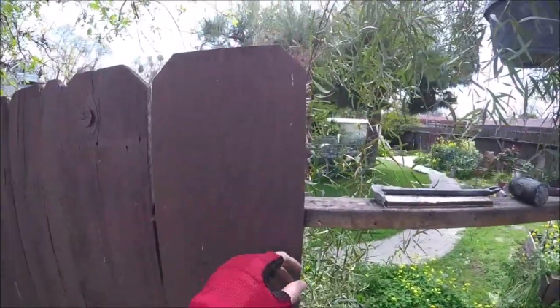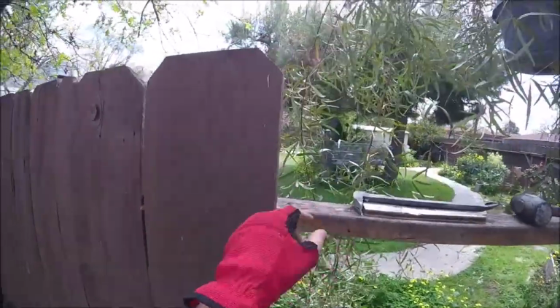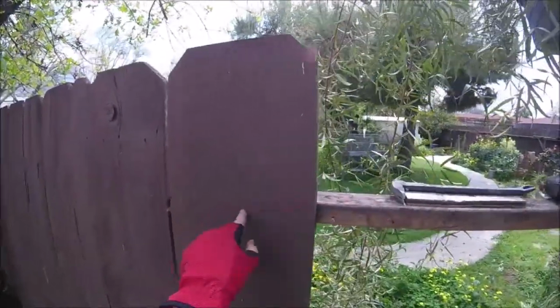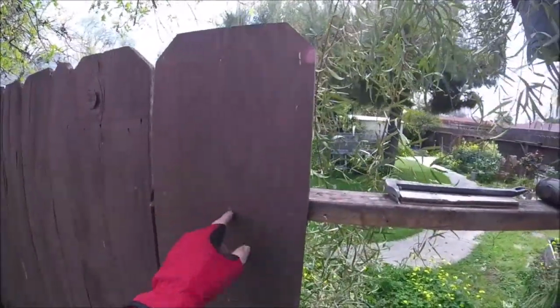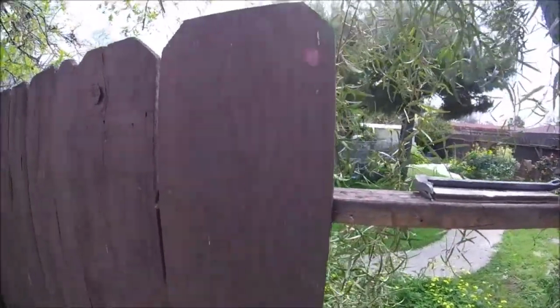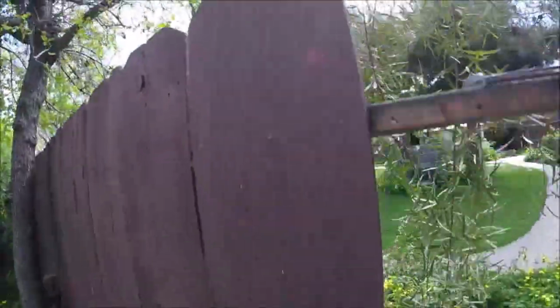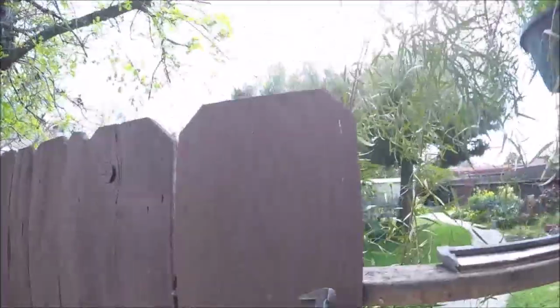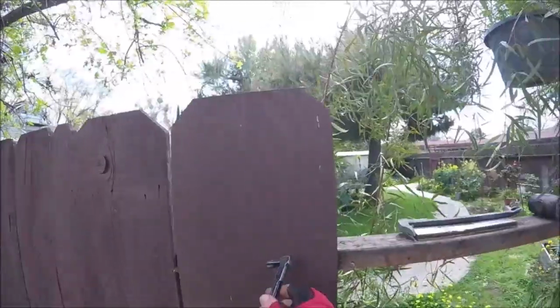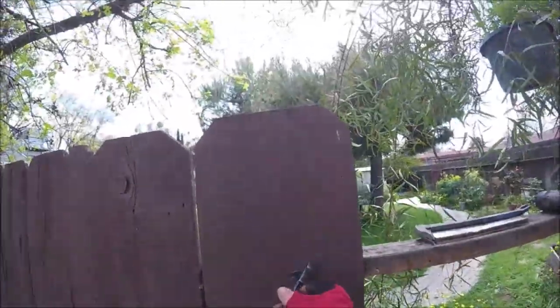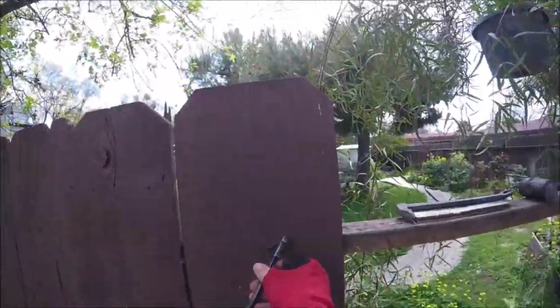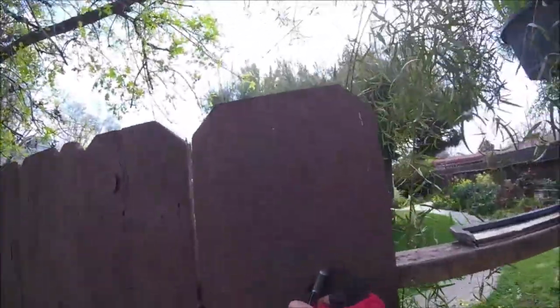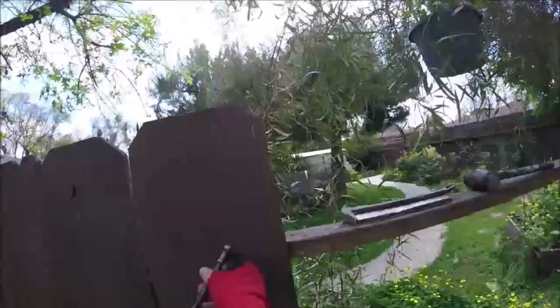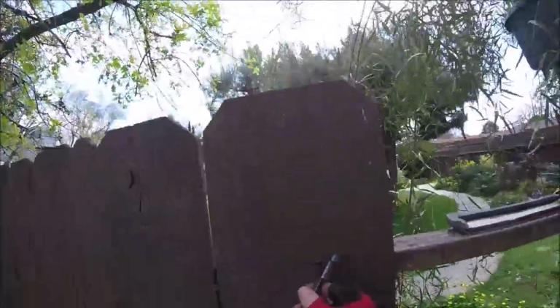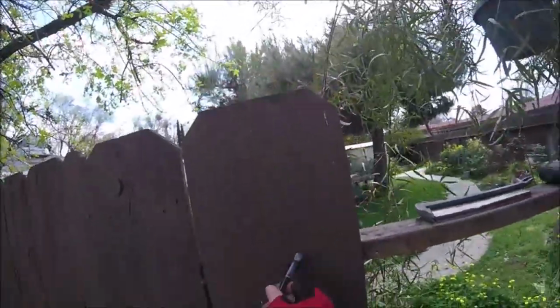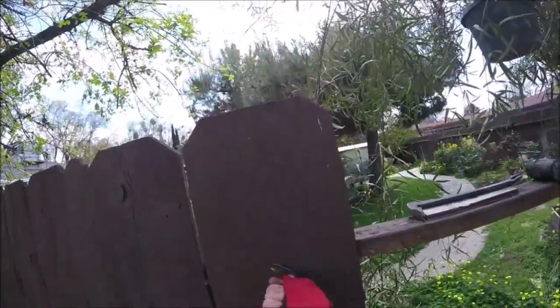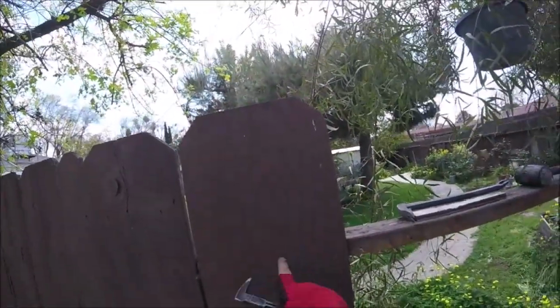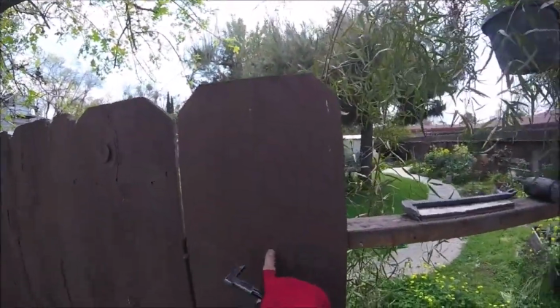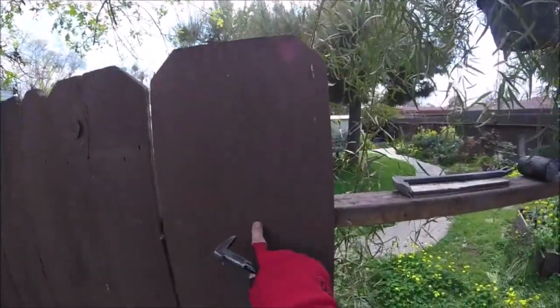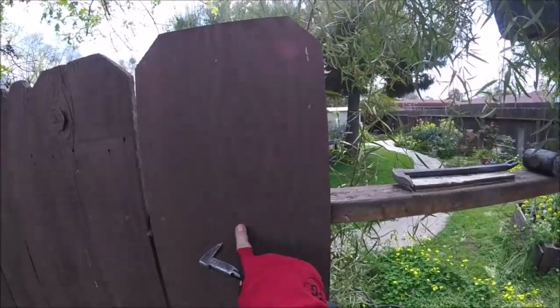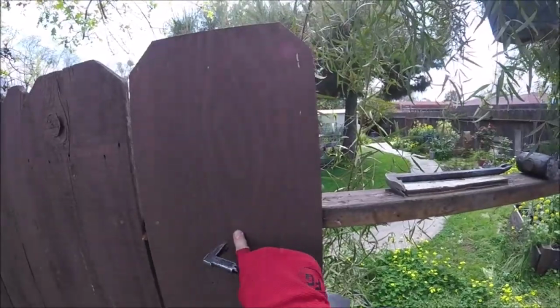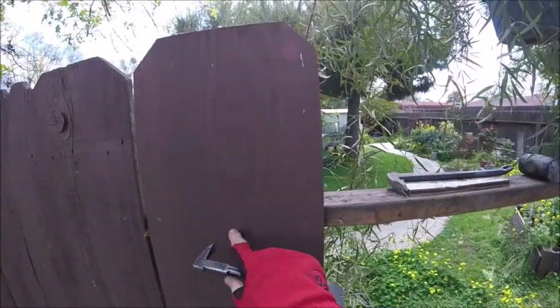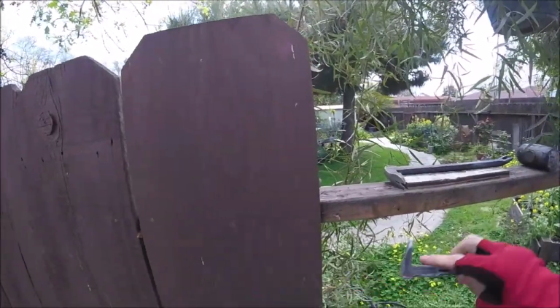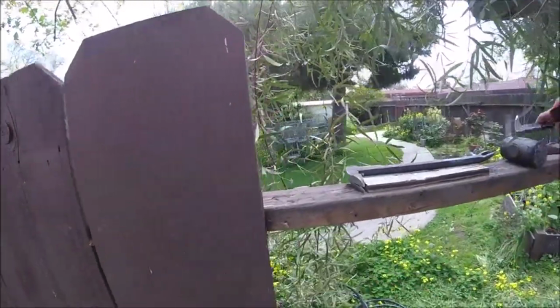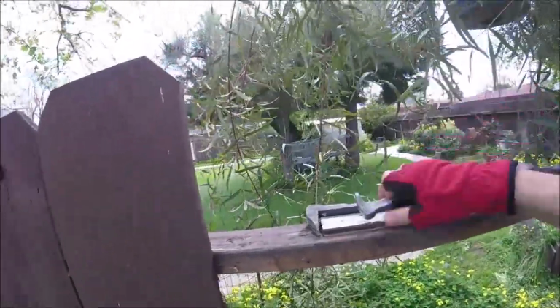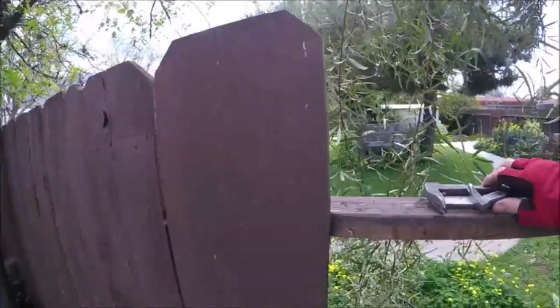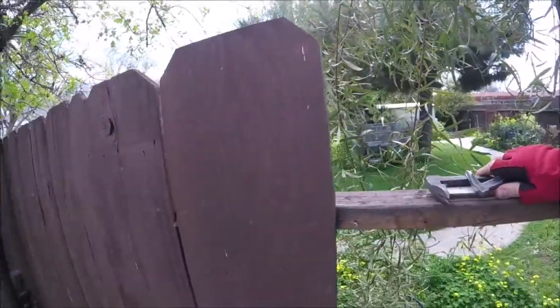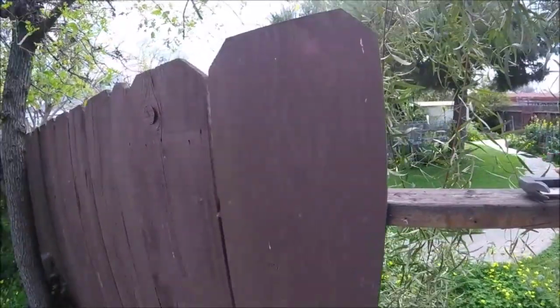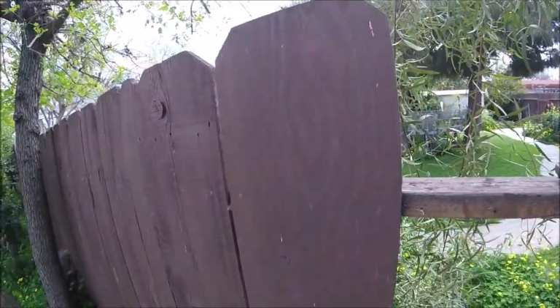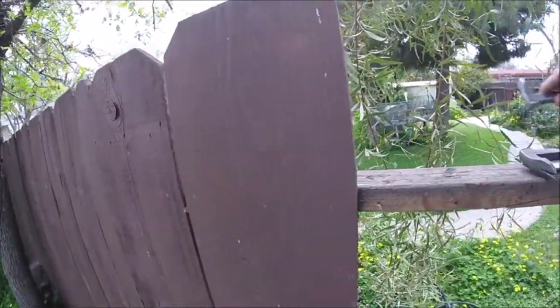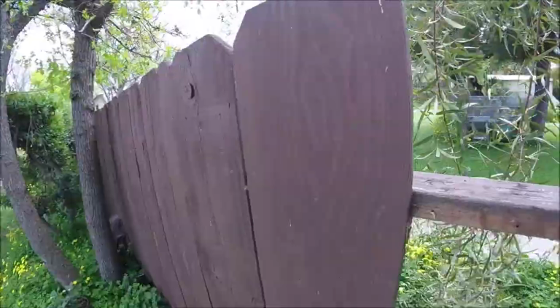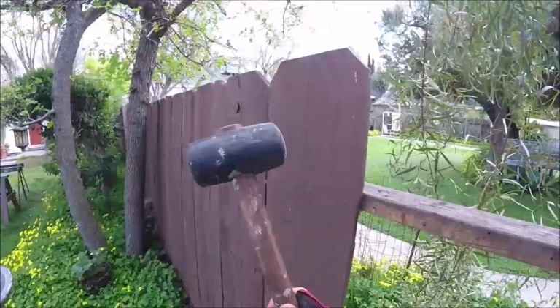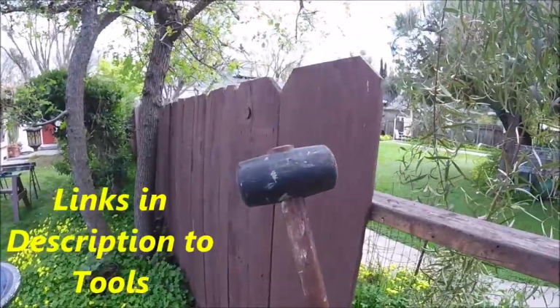But if you've got nails like this, what I usually do is take a pry bar like this and hammer it into the nail and pry it up — but it can mar up the surface a lot and split the wood. So a trick is if you don't want to do that...